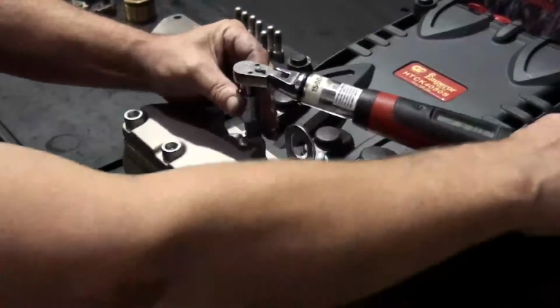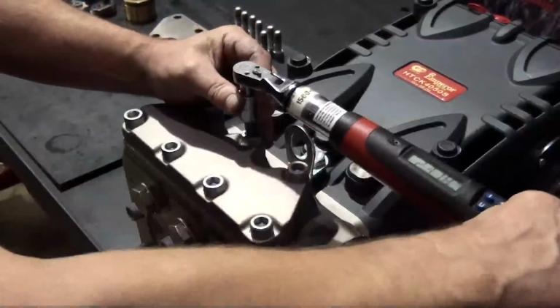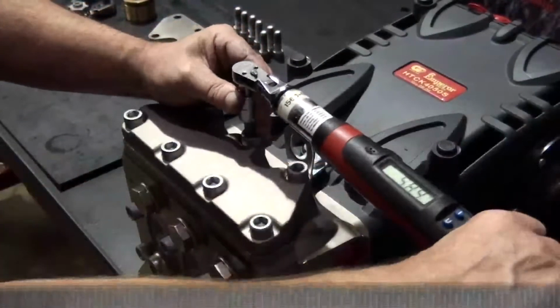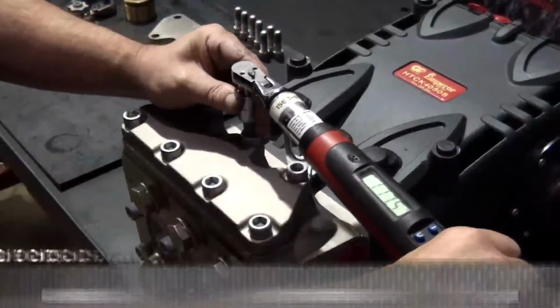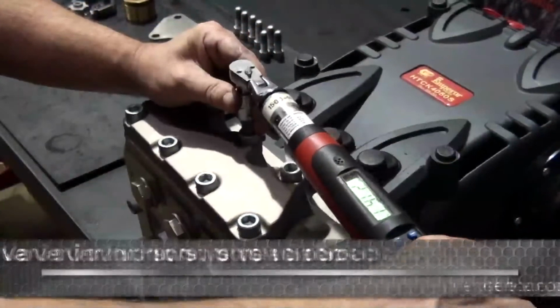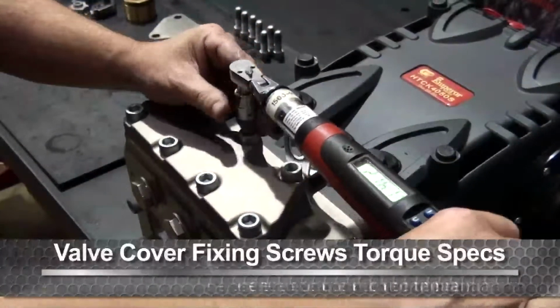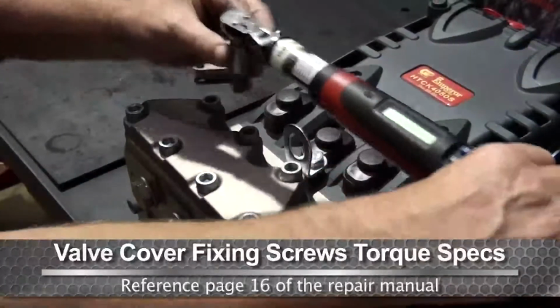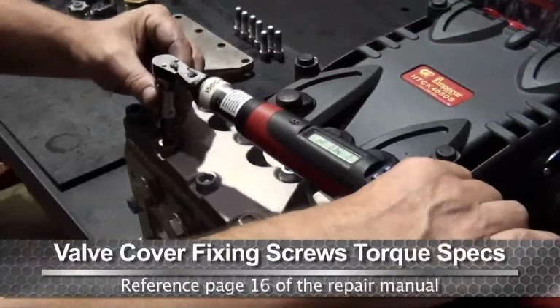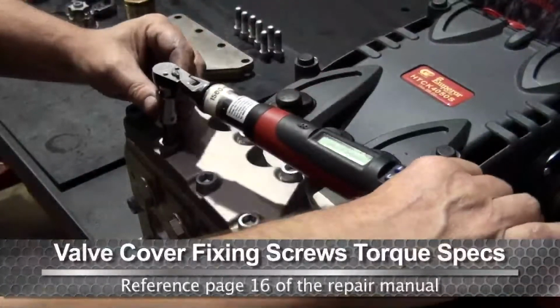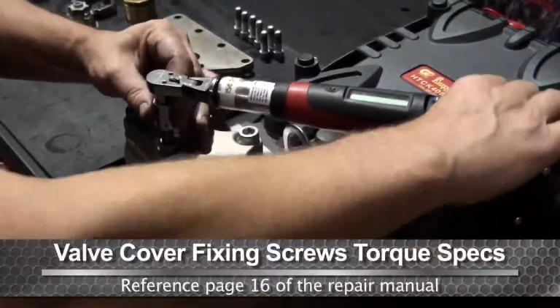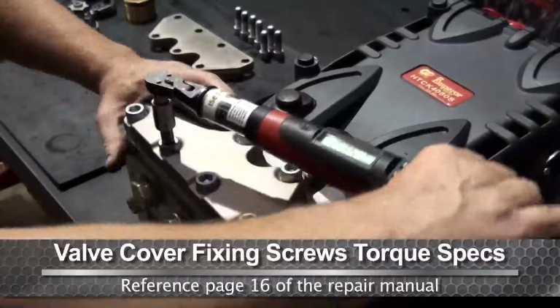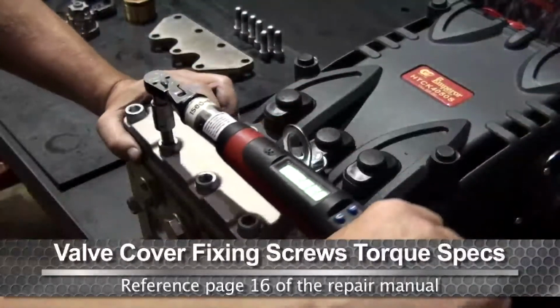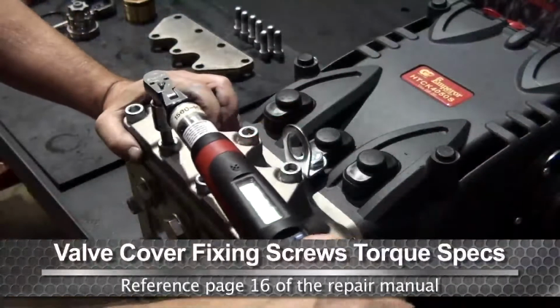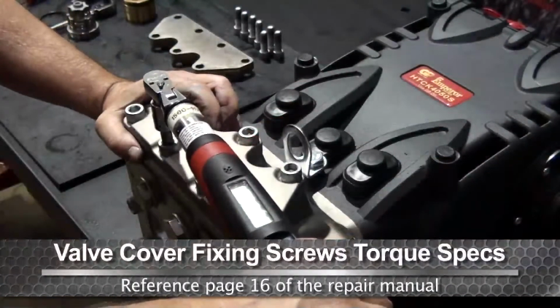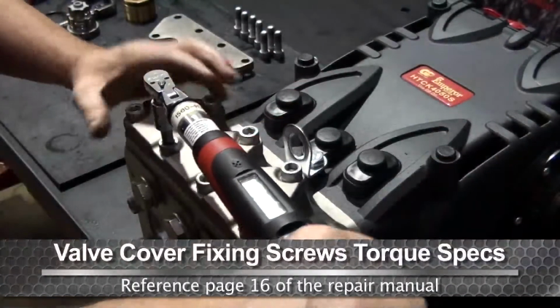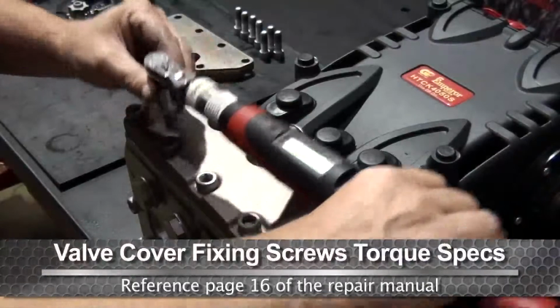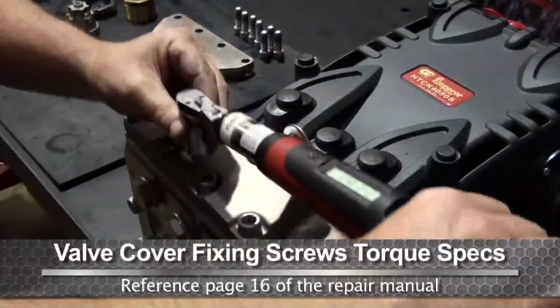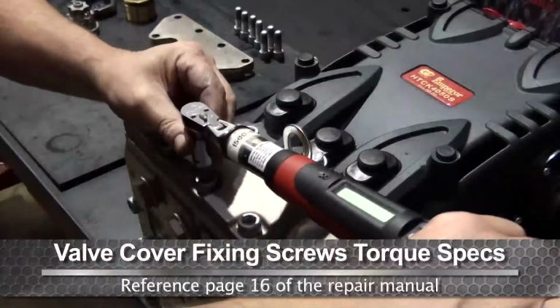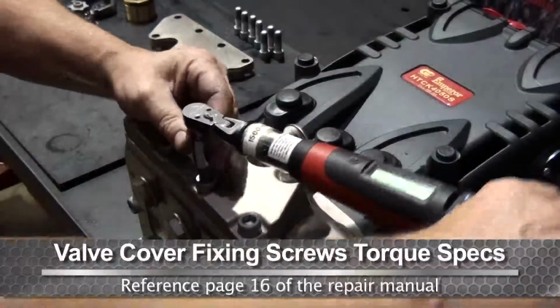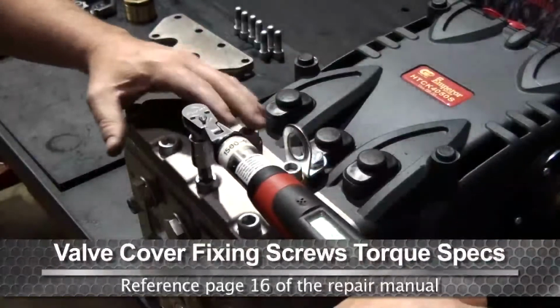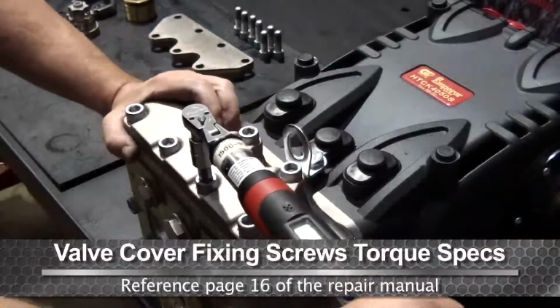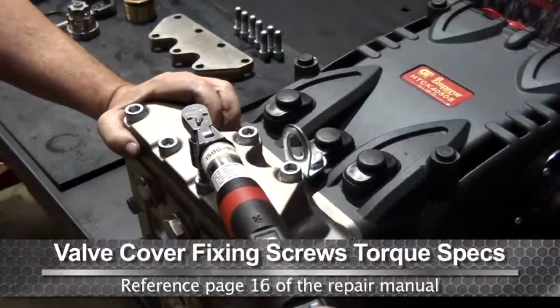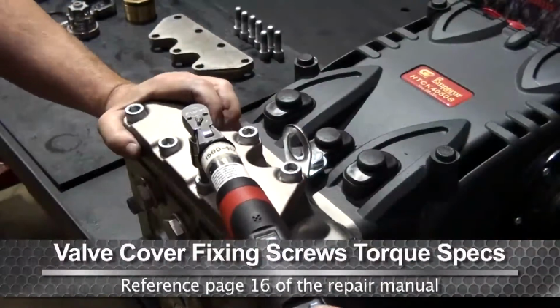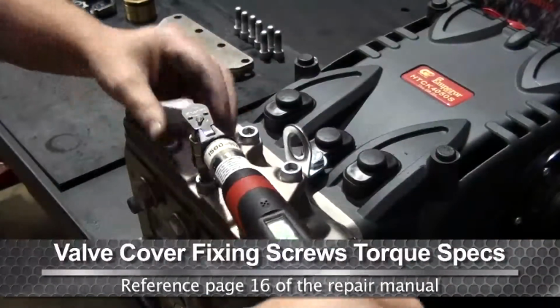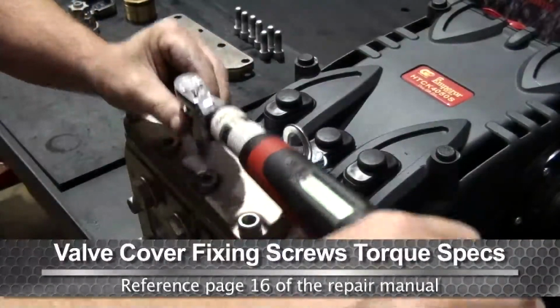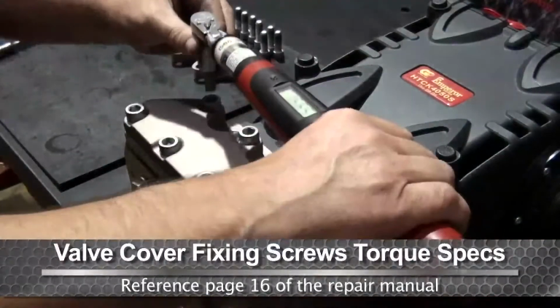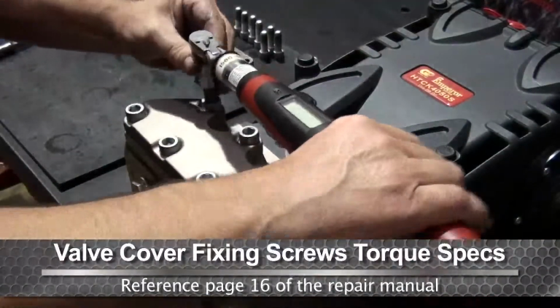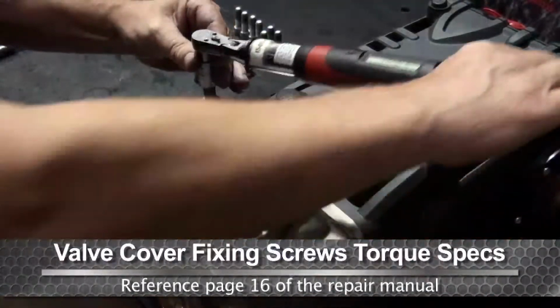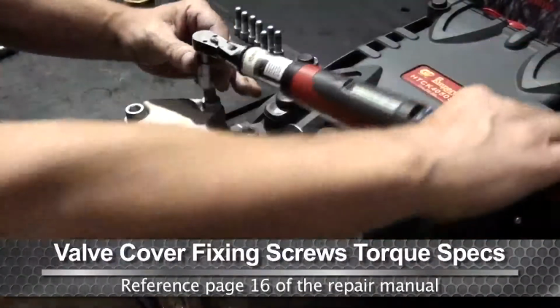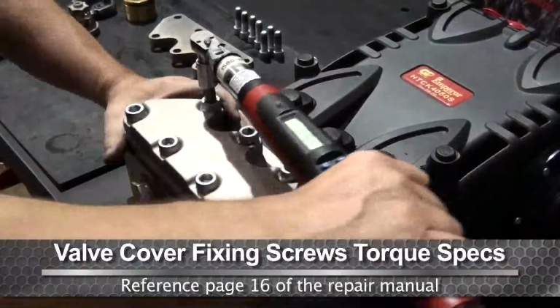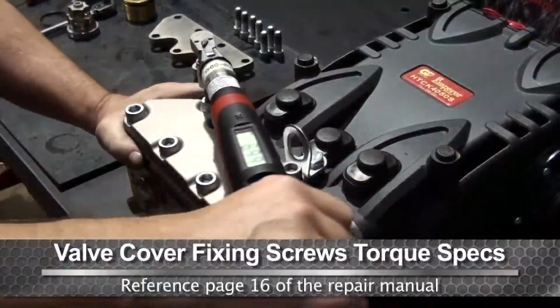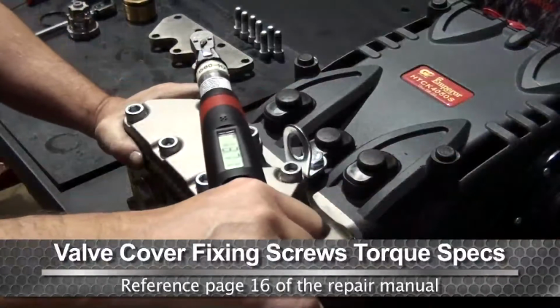Tighten all of the bolts with a torque wrench using the proper specs, starting with the inside and working outward. This will help ensure proper seating.